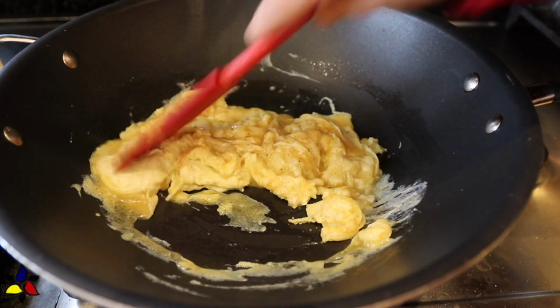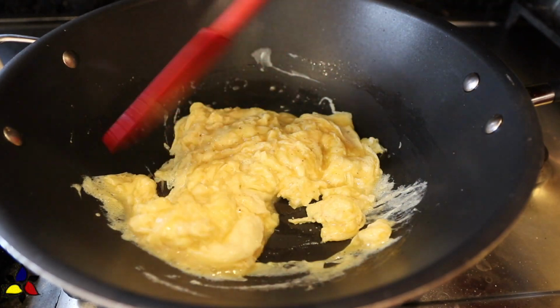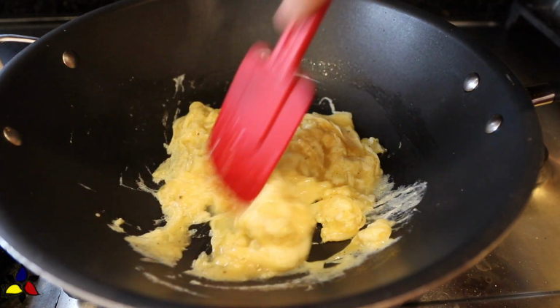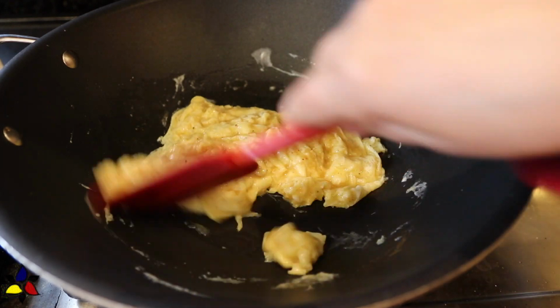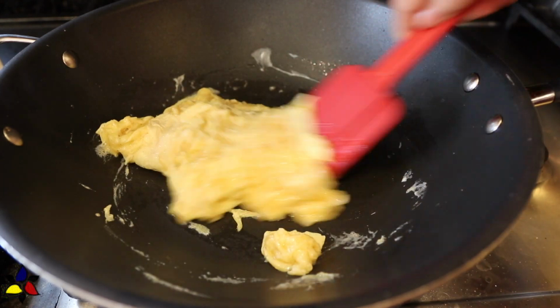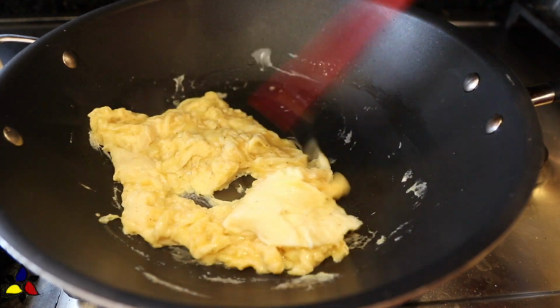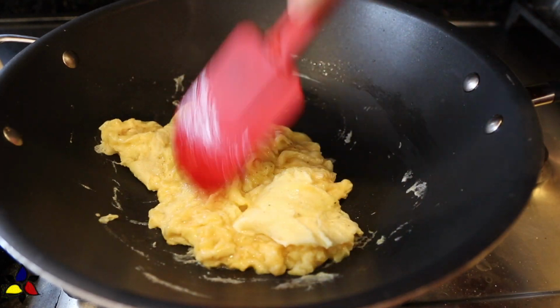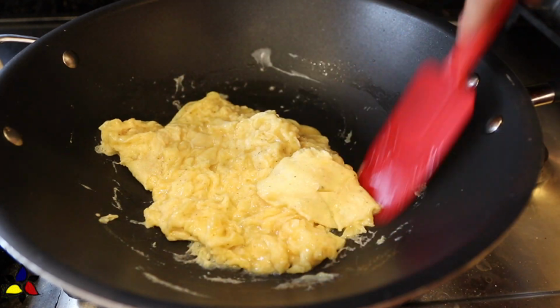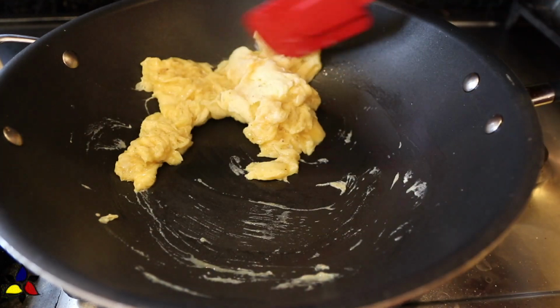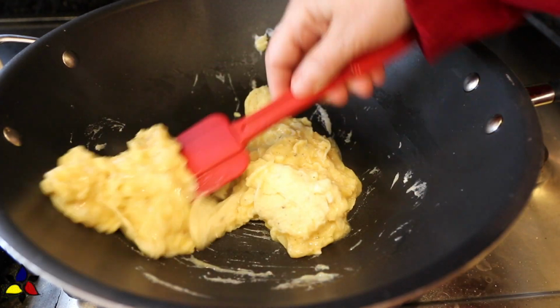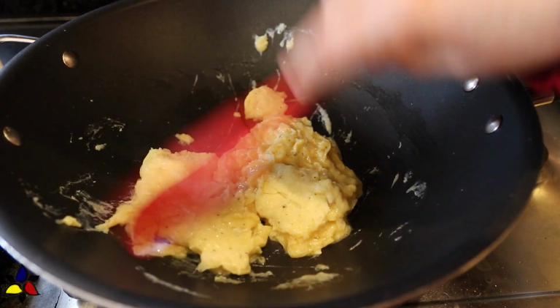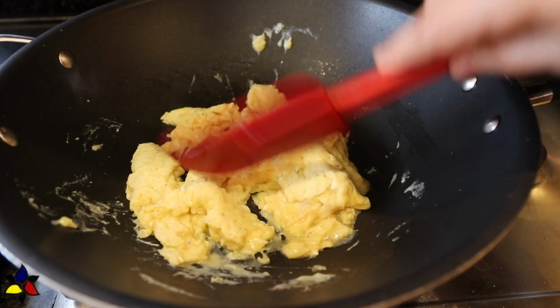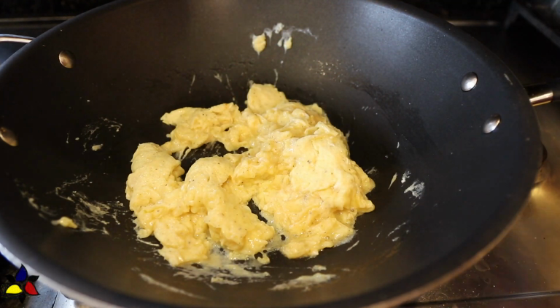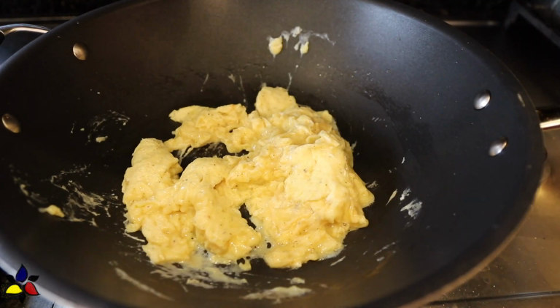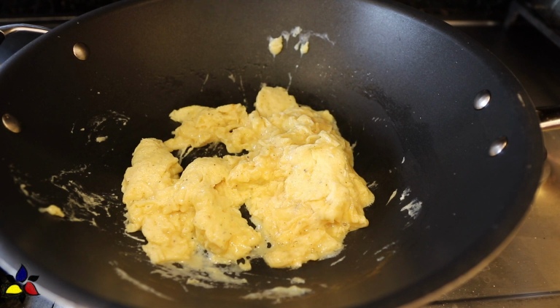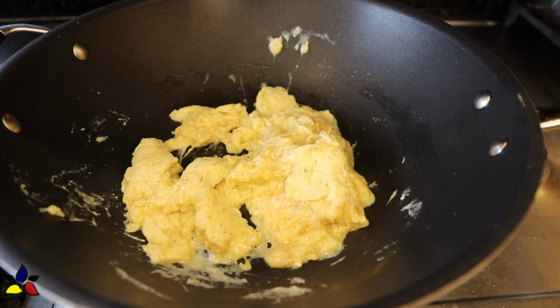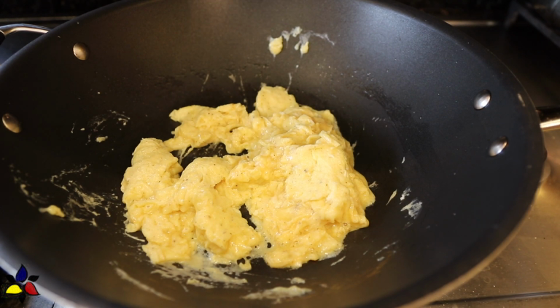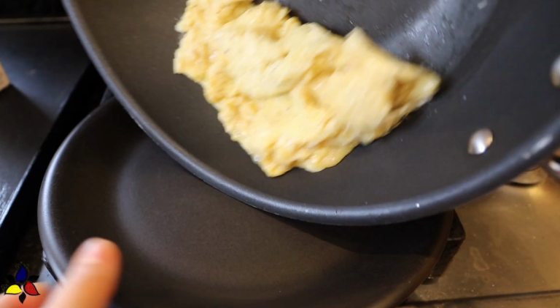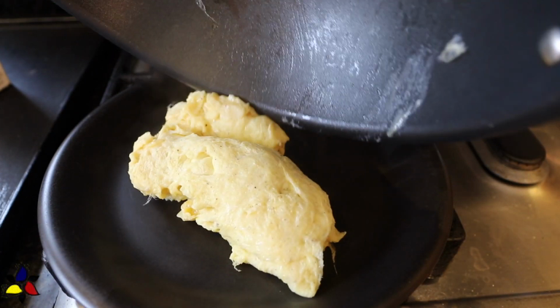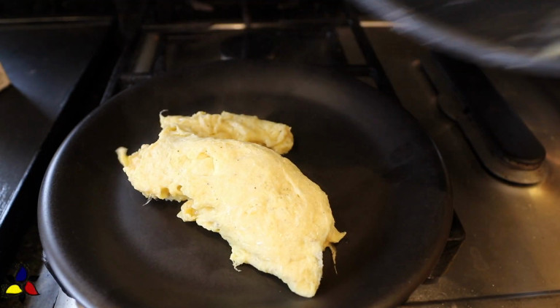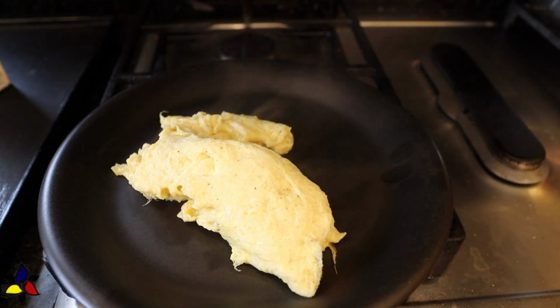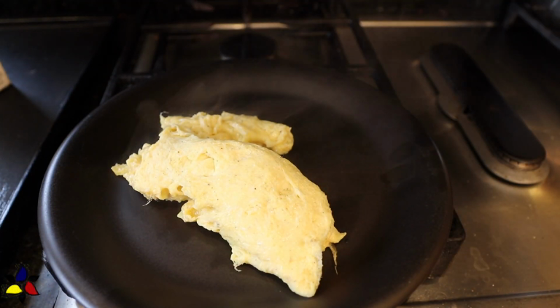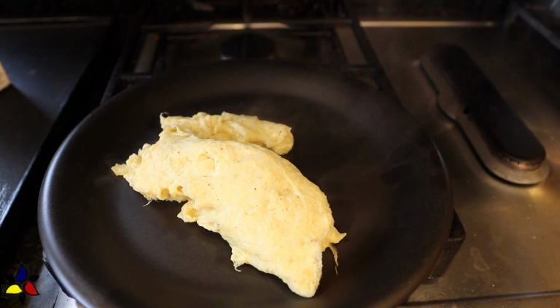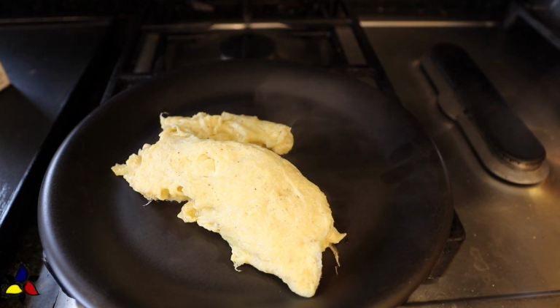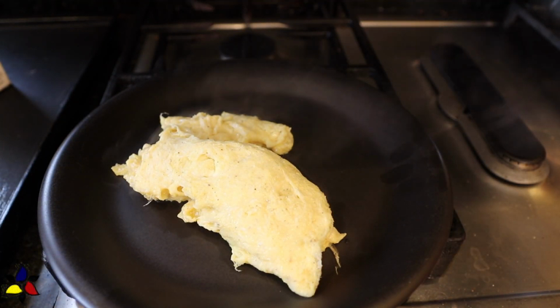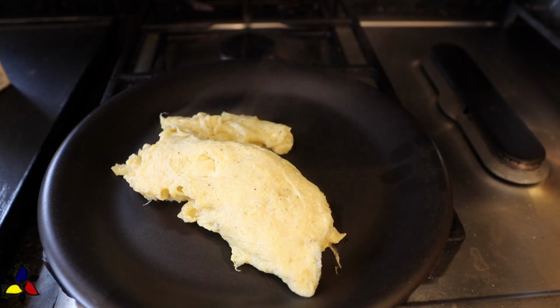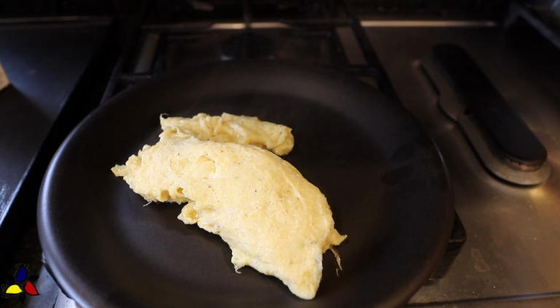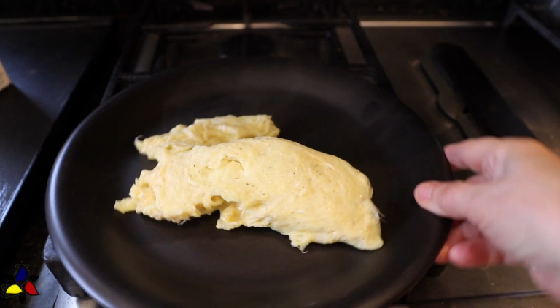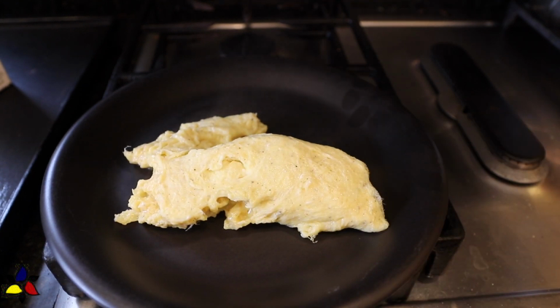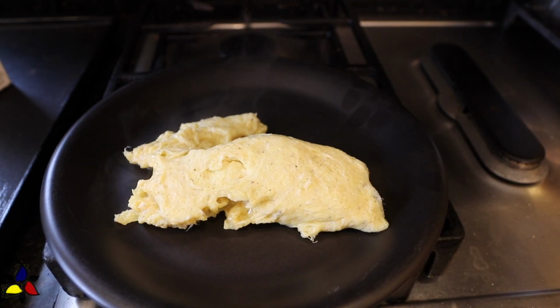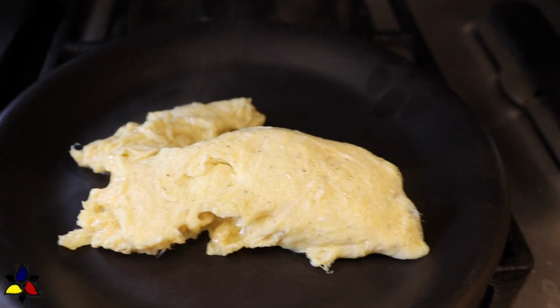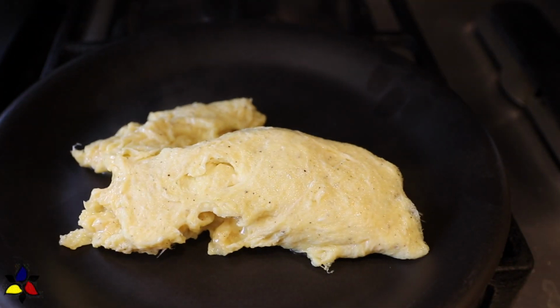As the eggs are cooking, using a spatula, move the eggs around until they have formed soft pillows like this. At this point, it's very important that you immediately transfer the eggs from the pan onto a plate, because you don't want them to overcook.